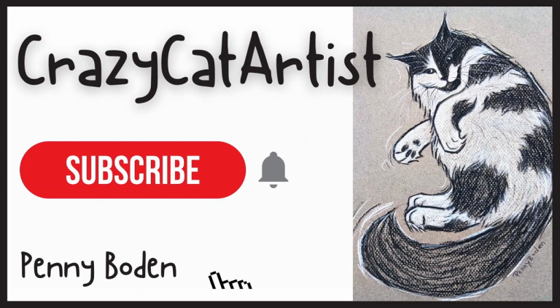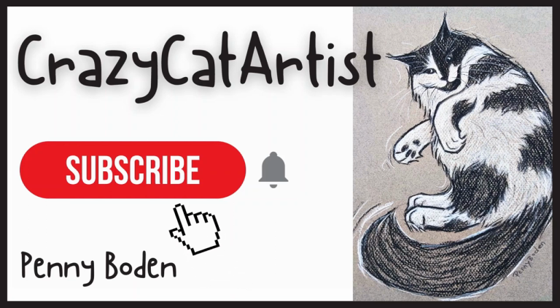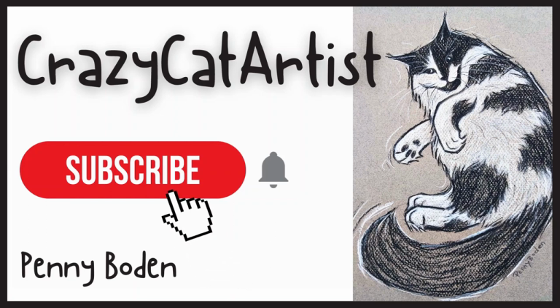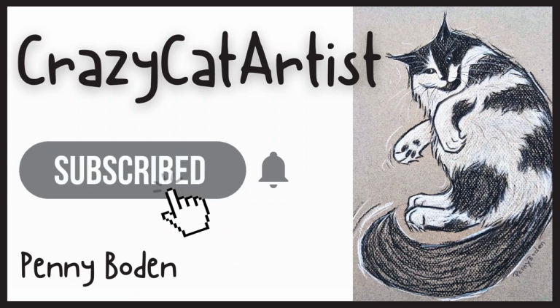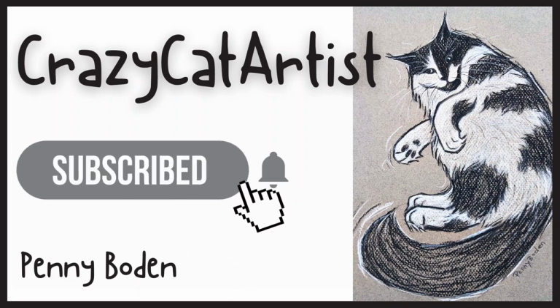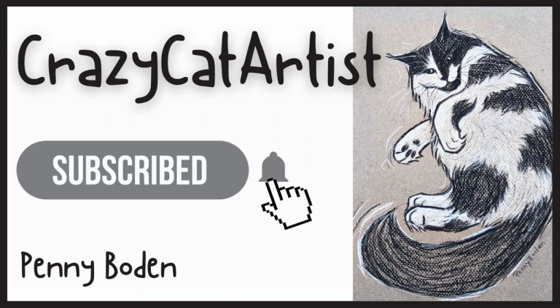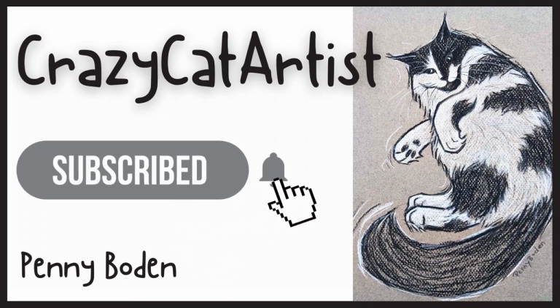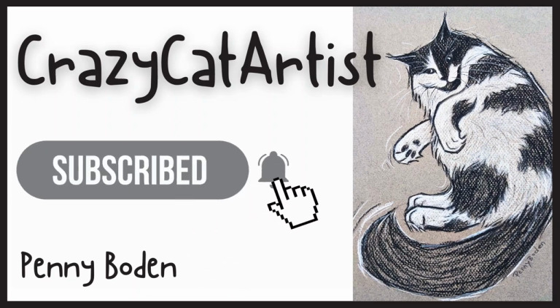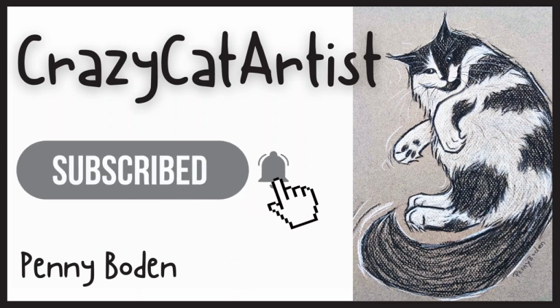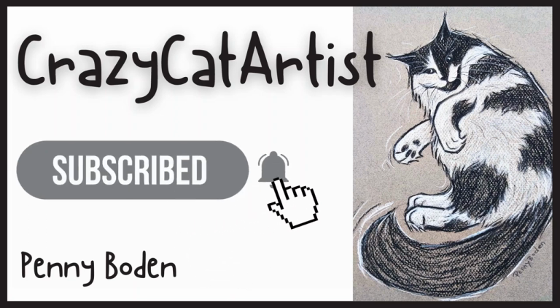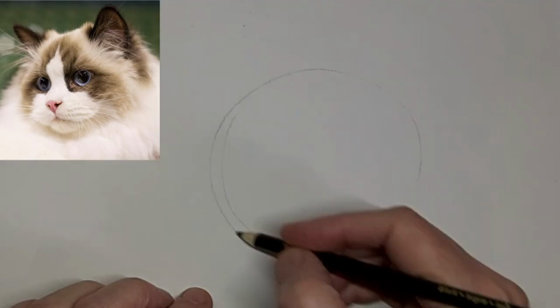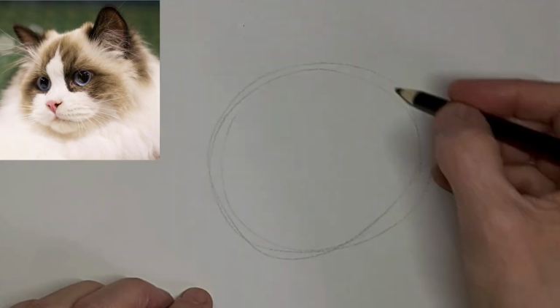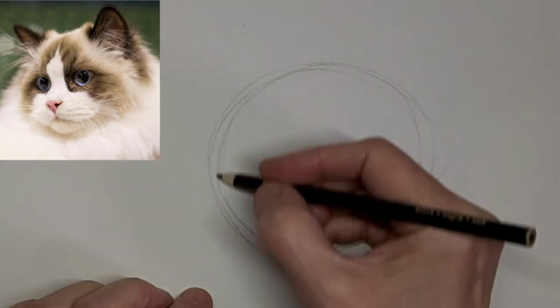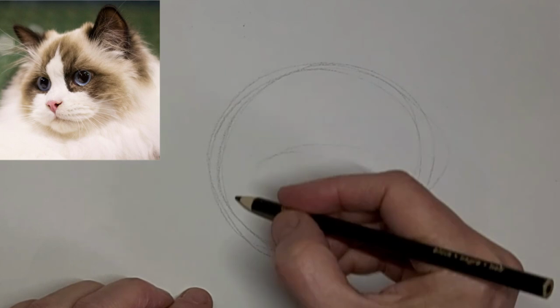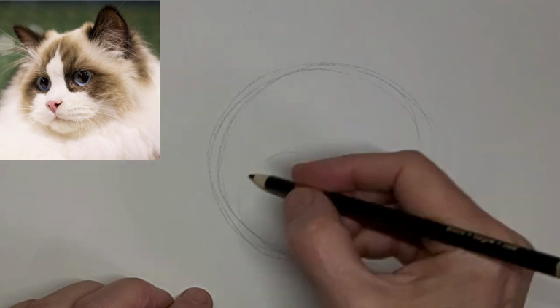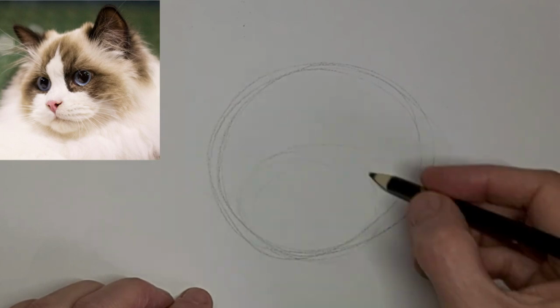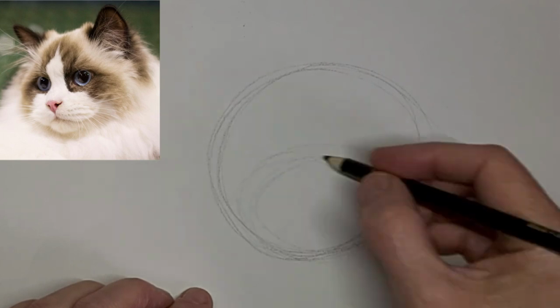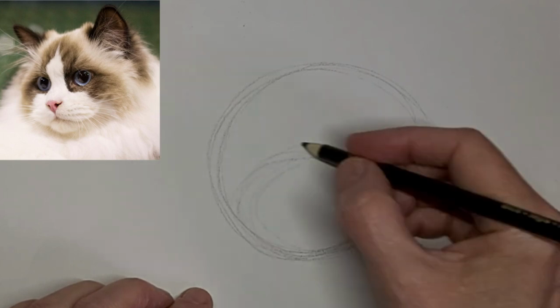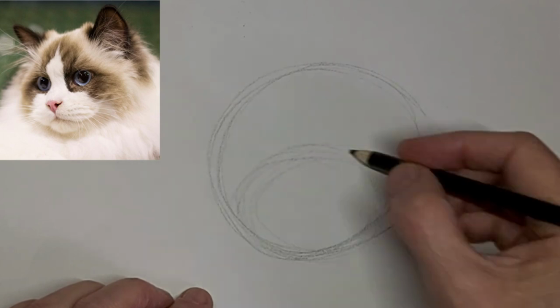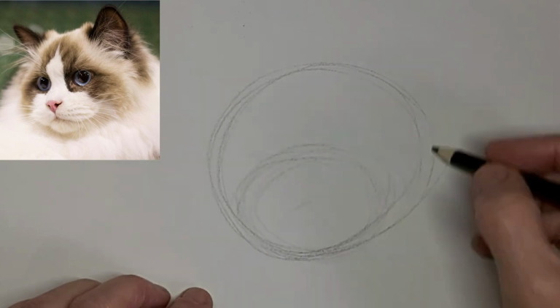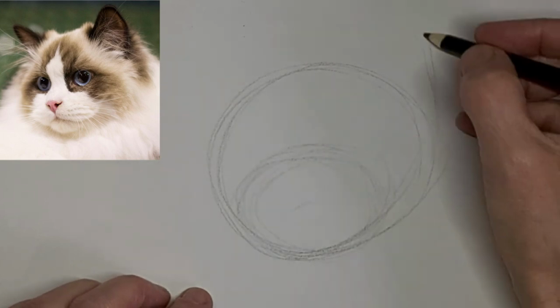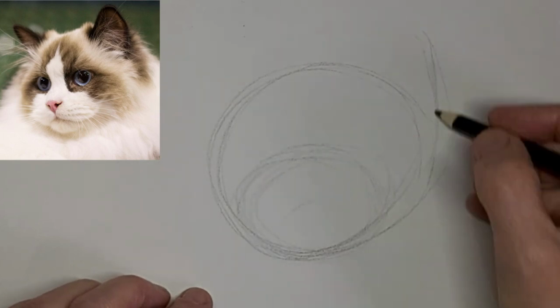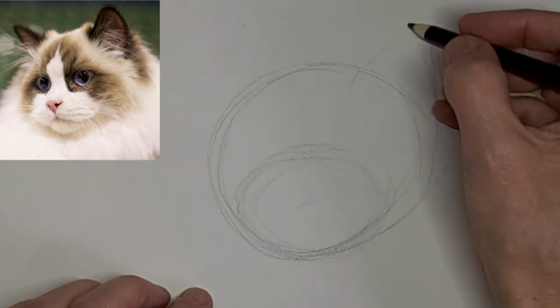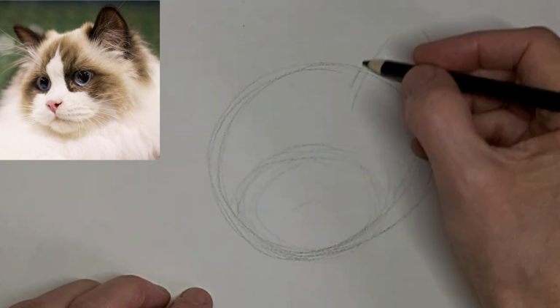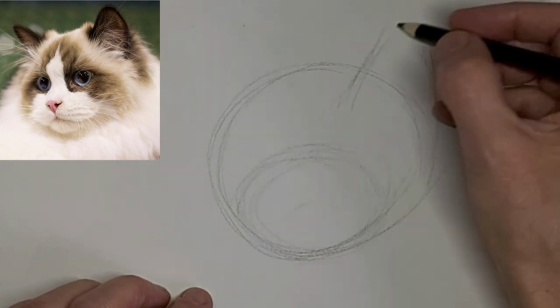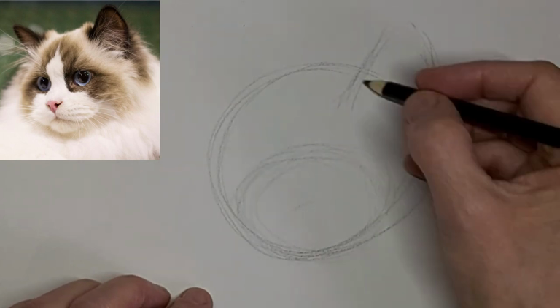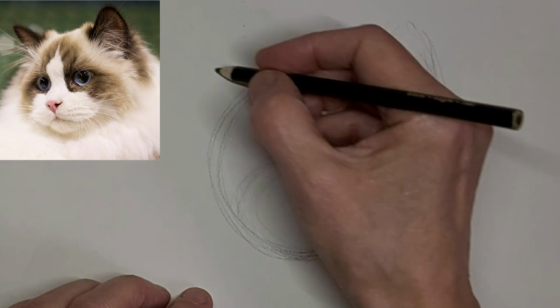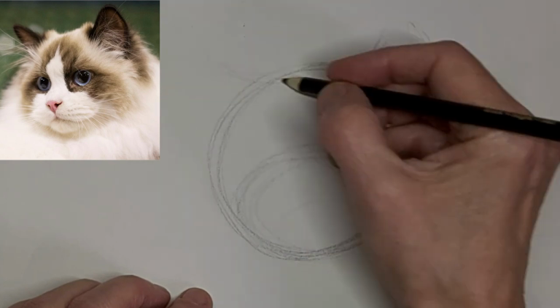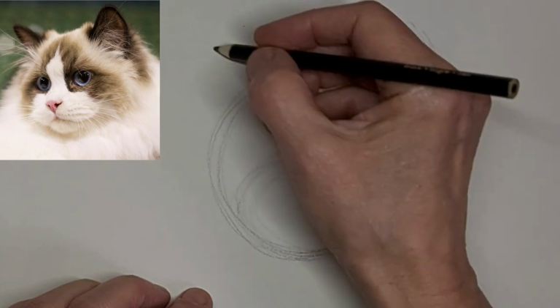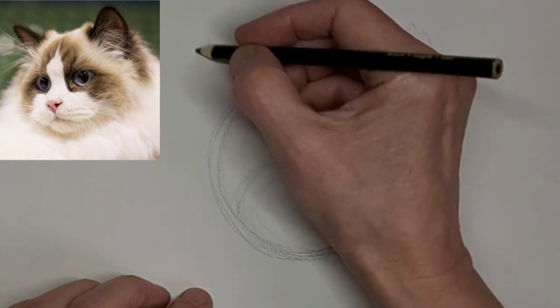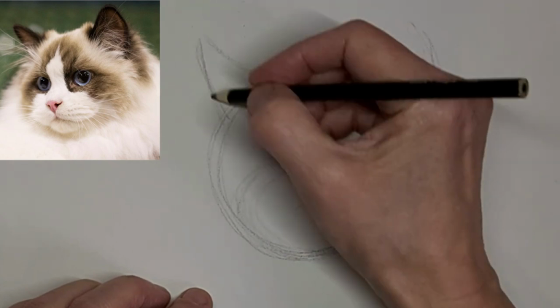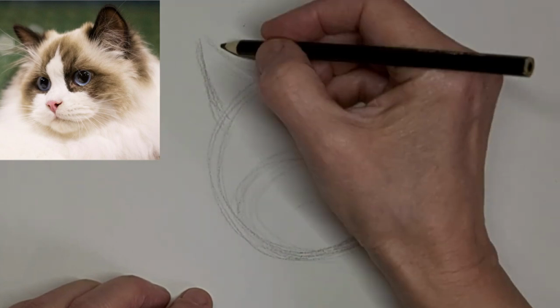Meow. Meow. Hi, it's Penny Bowden, crazy cat artist. So today I am doing this lovely ragdoll kitty face.